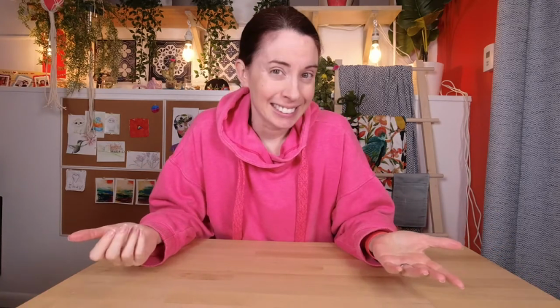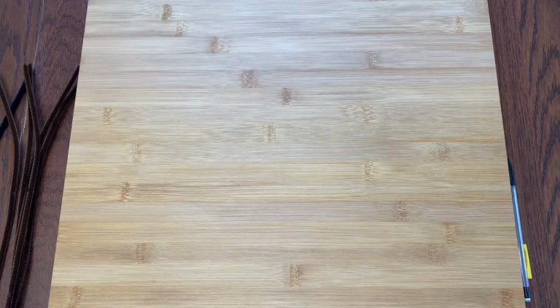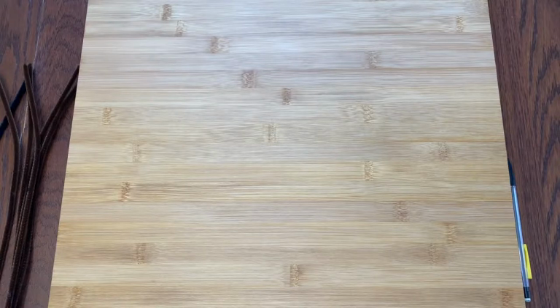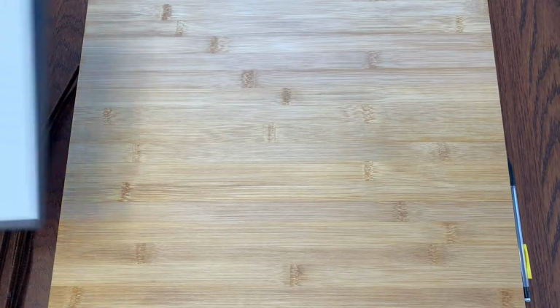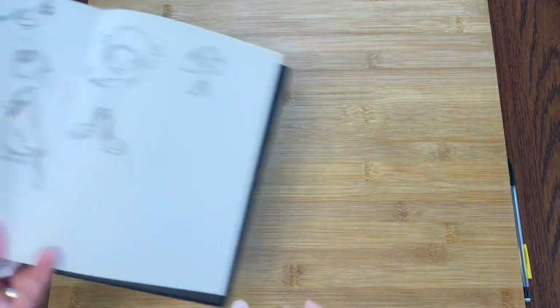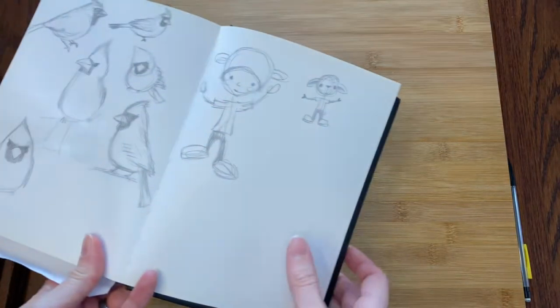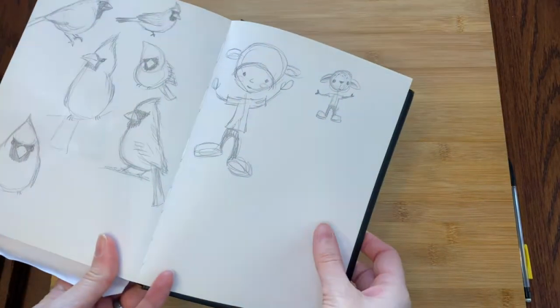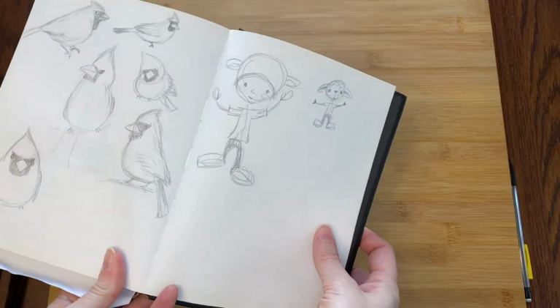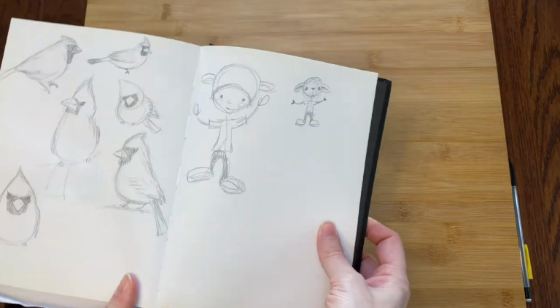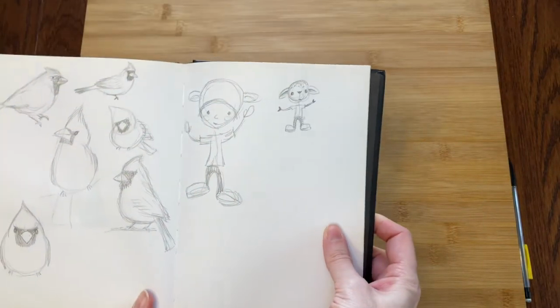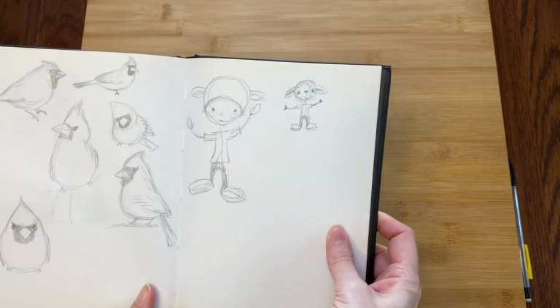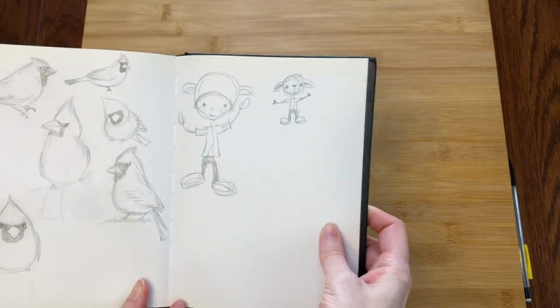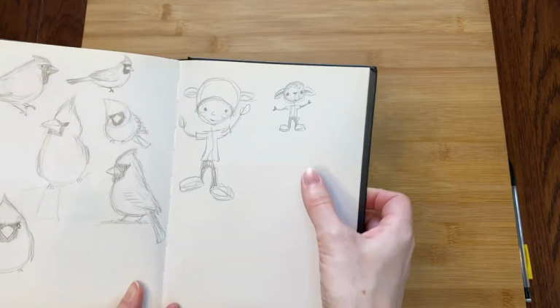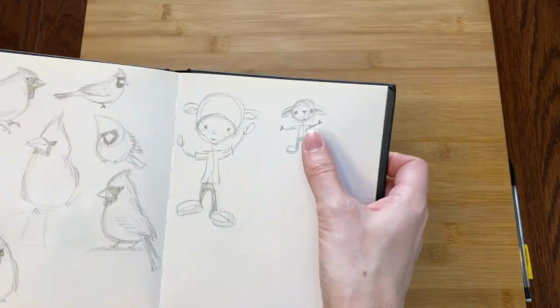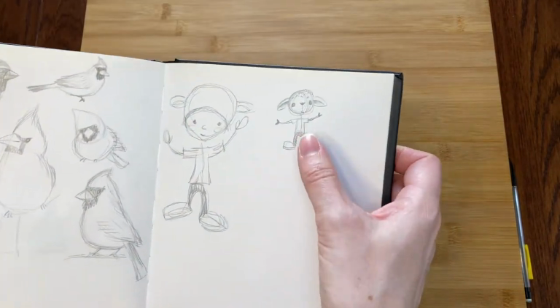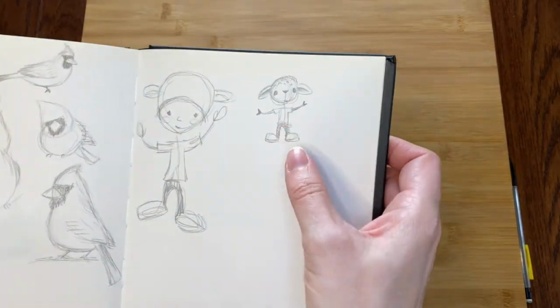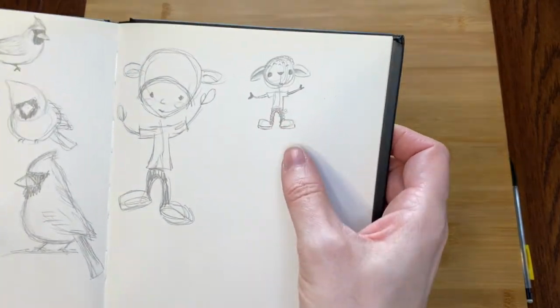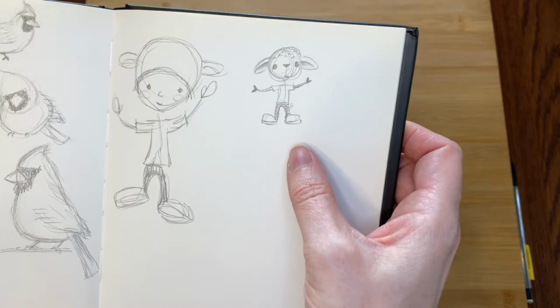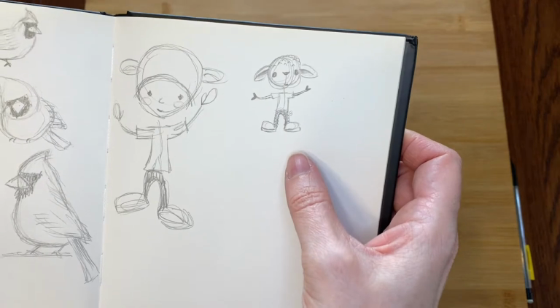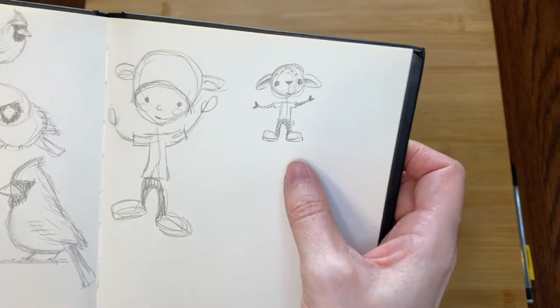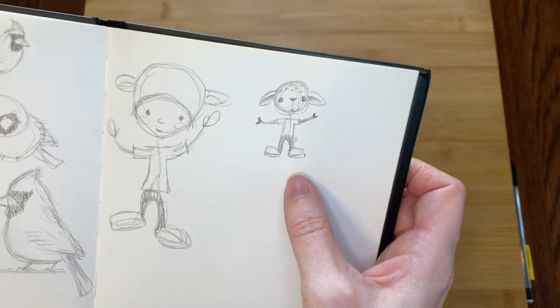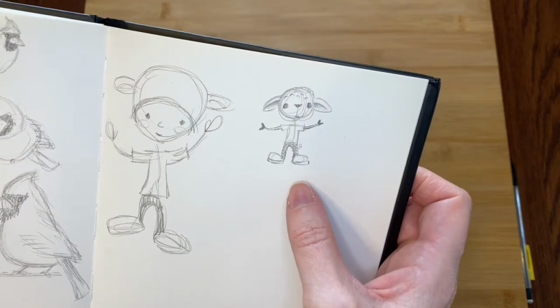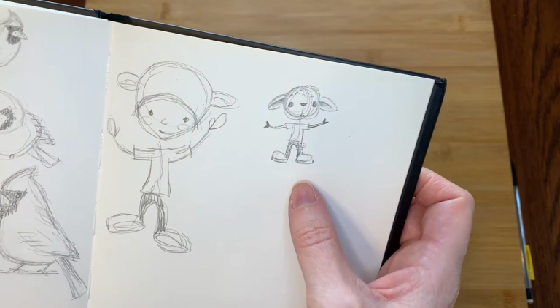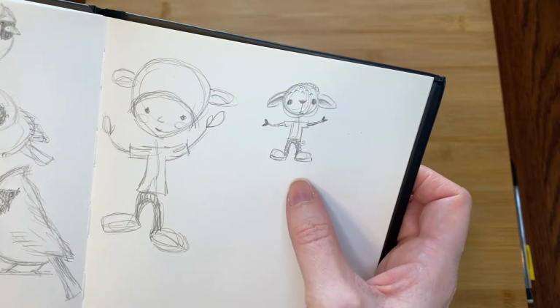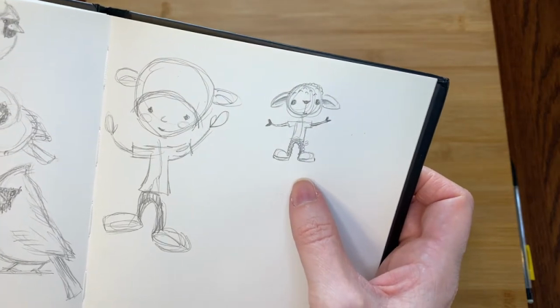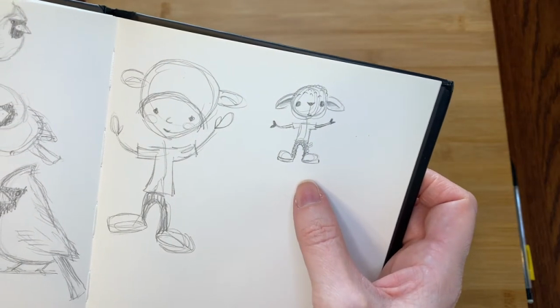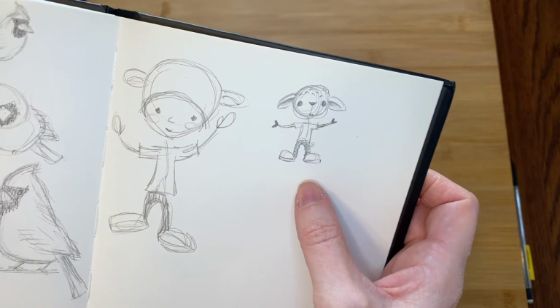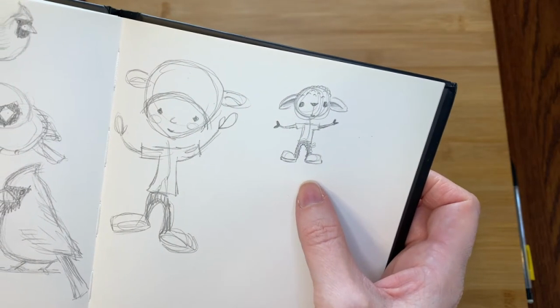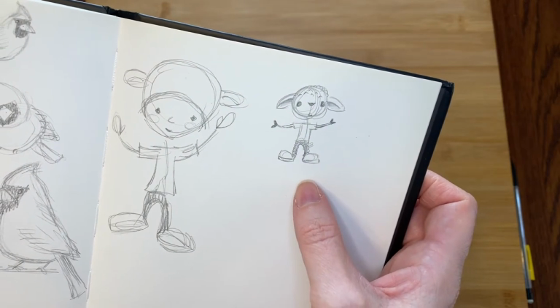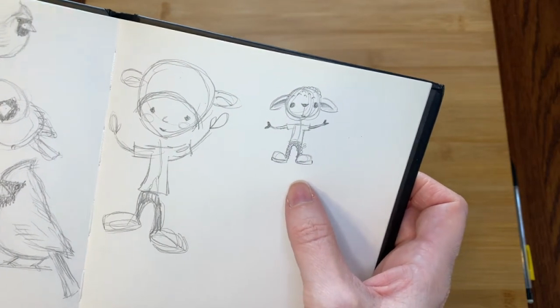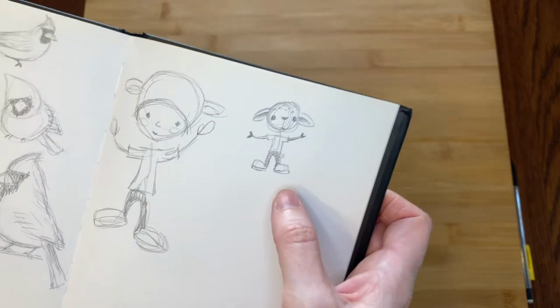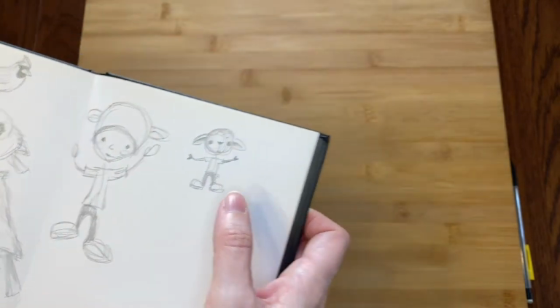I started out with some sketching. I knew kind of what I wanted to make, but not exactly. I like the little guy on the right — let's see if I can actually make him.